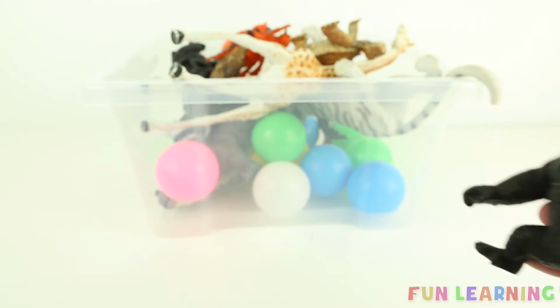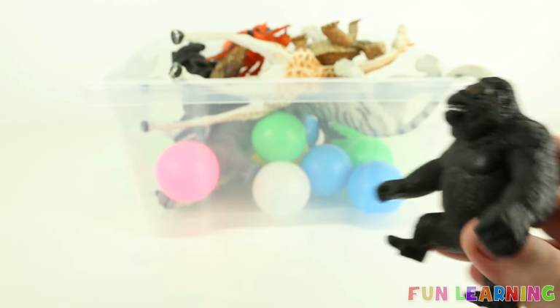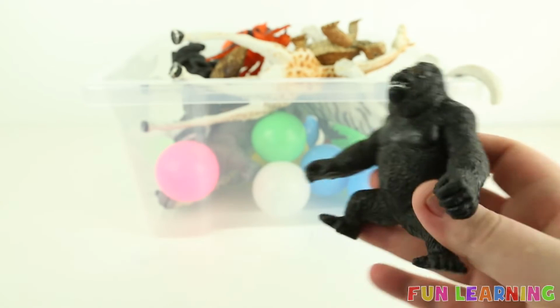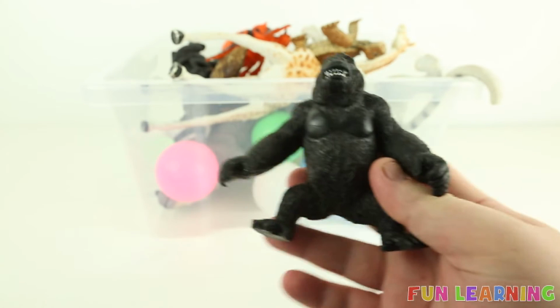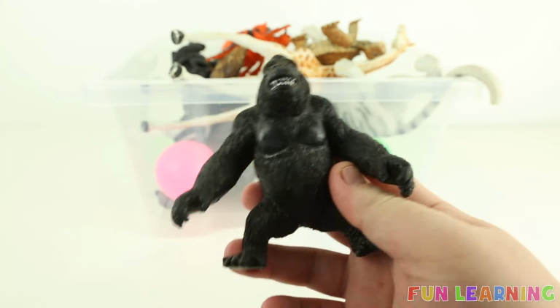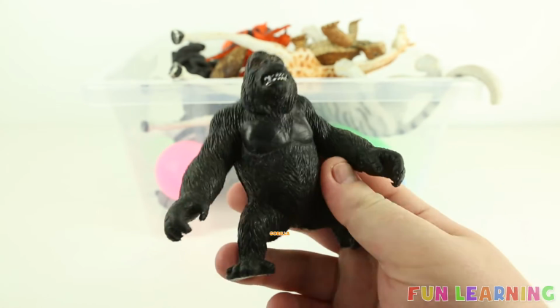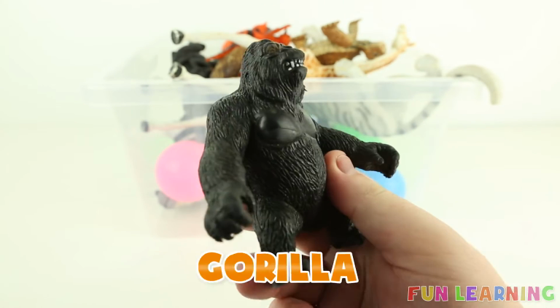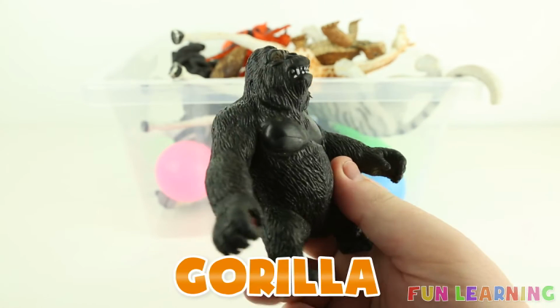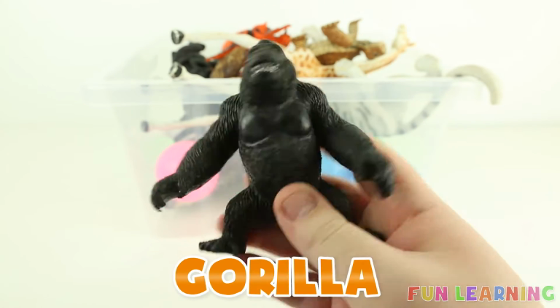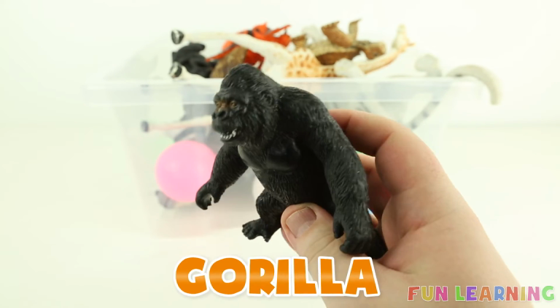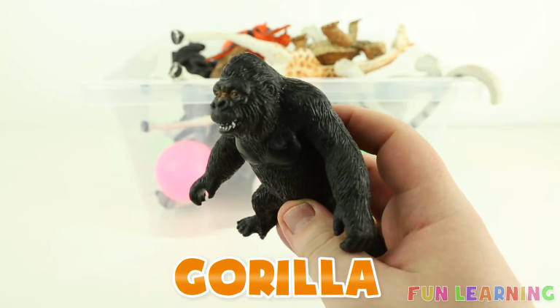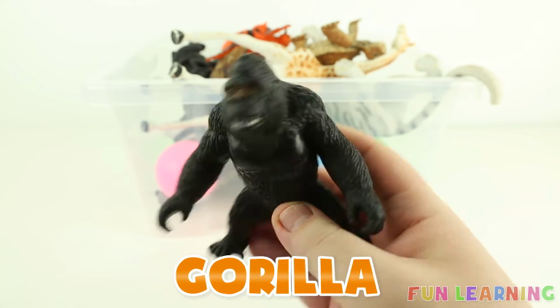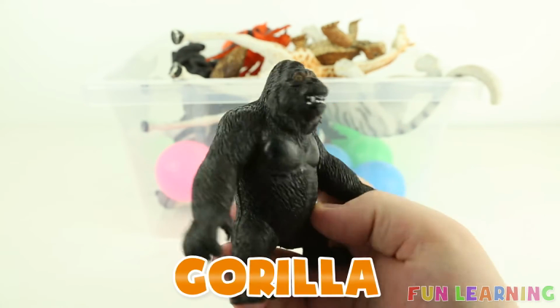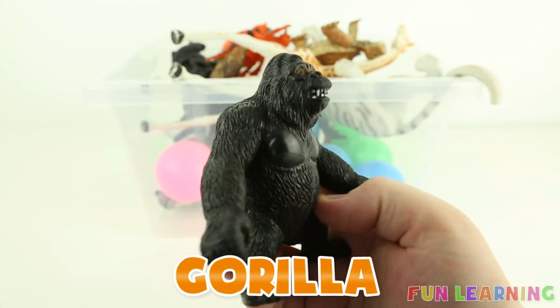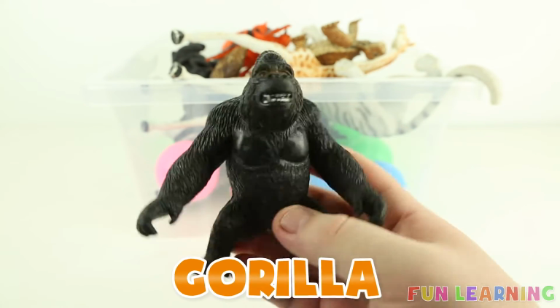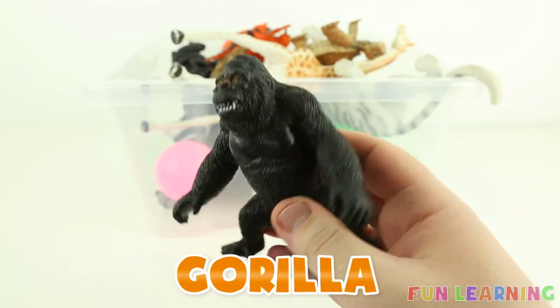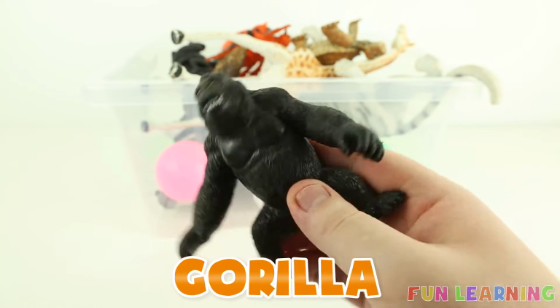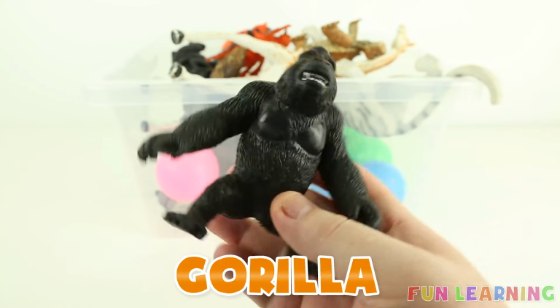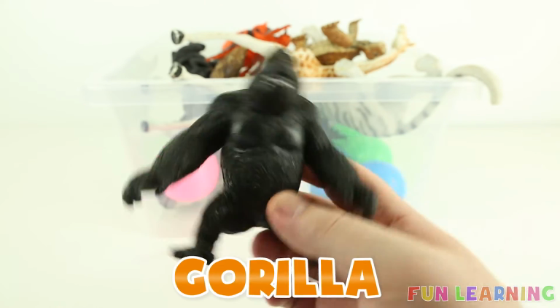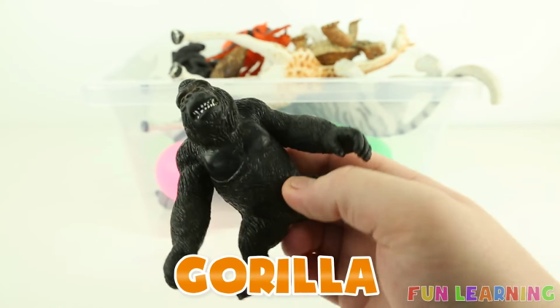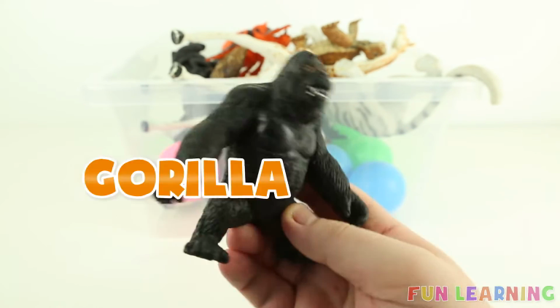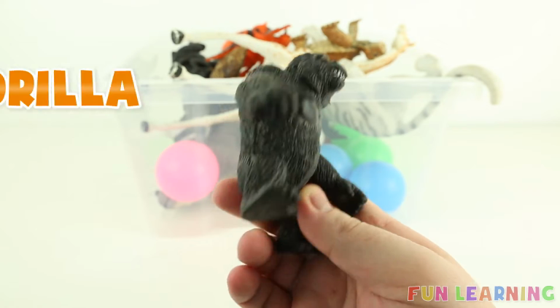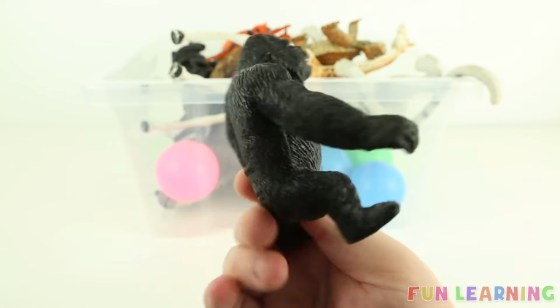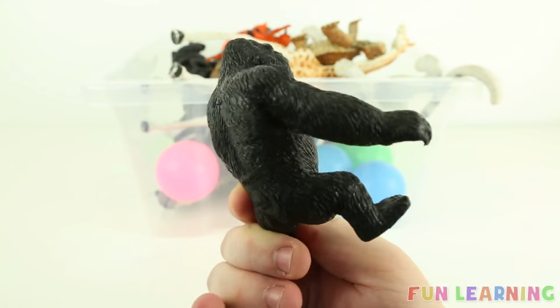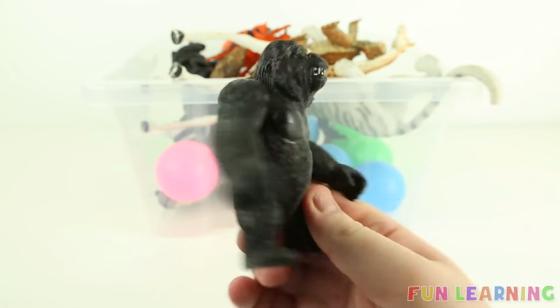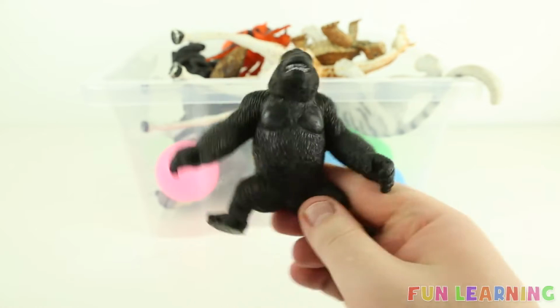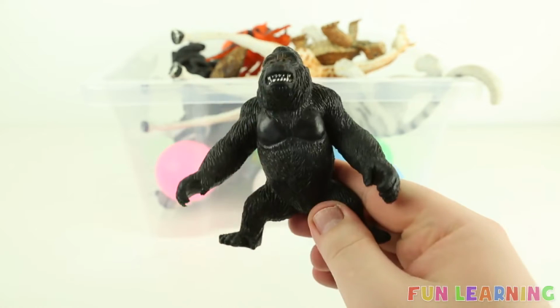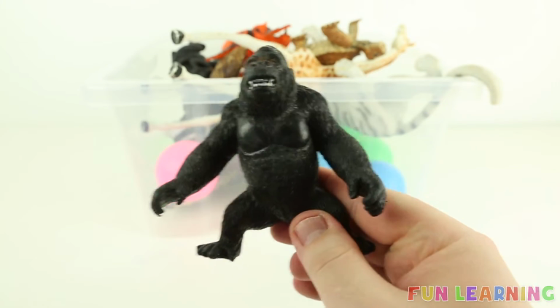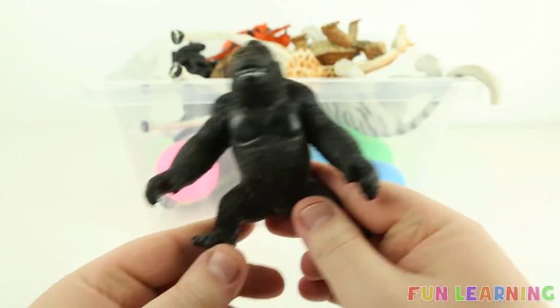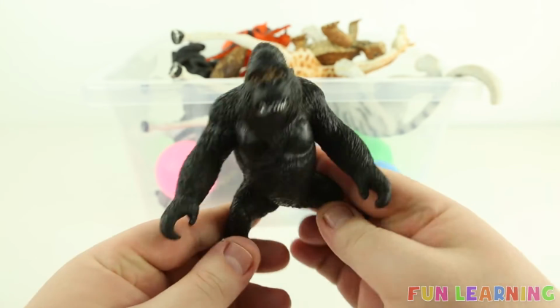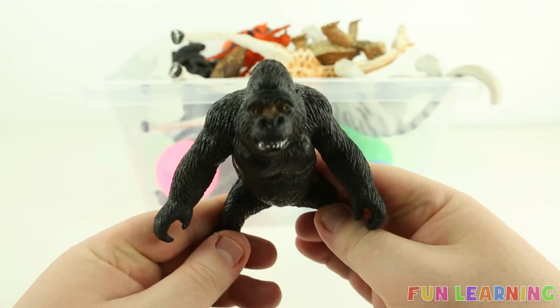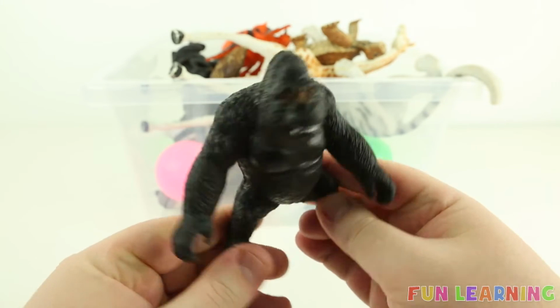G is for gorilla. Say it with me: gorilla. G. And gorillas are black.